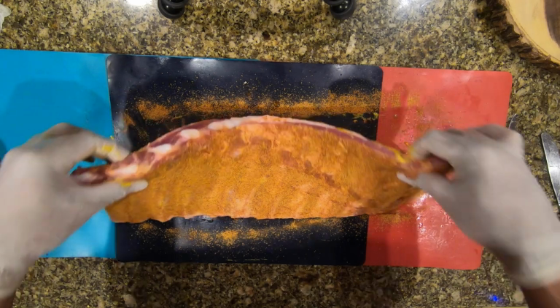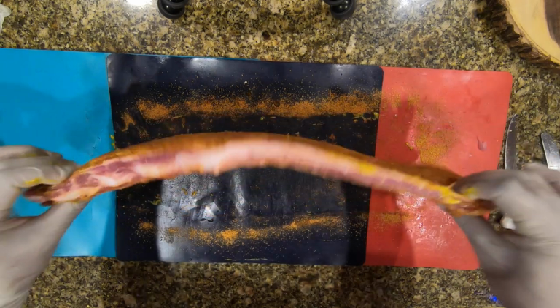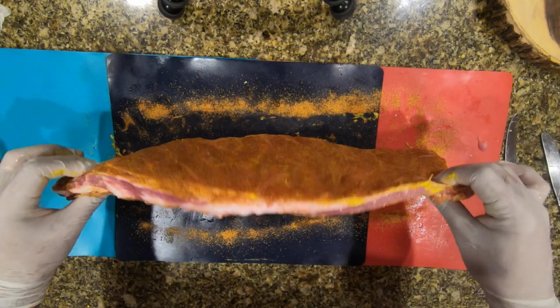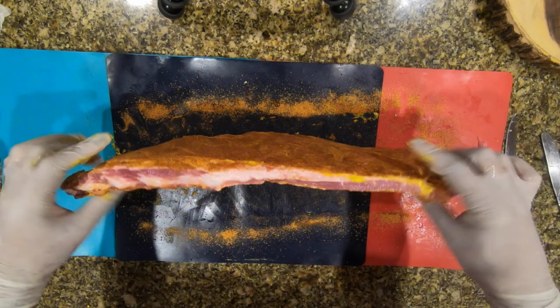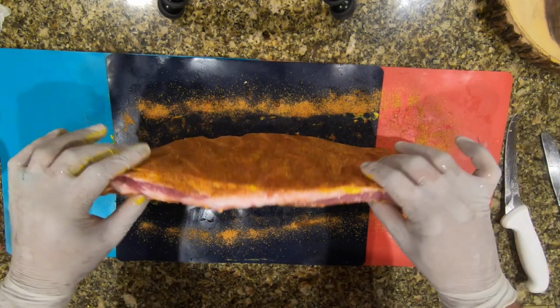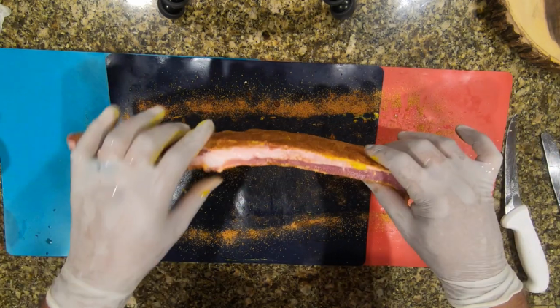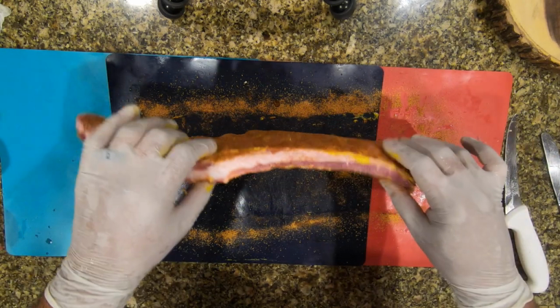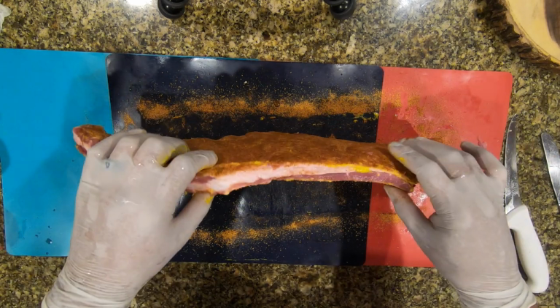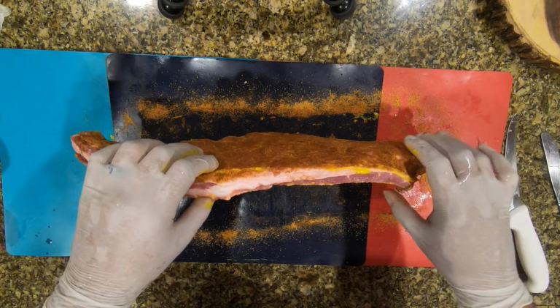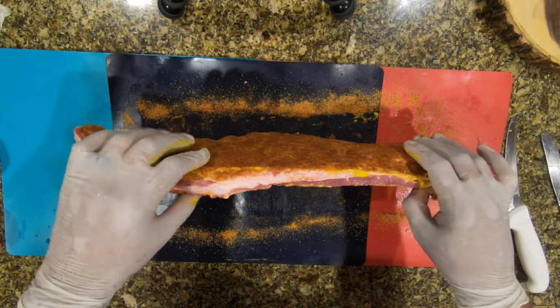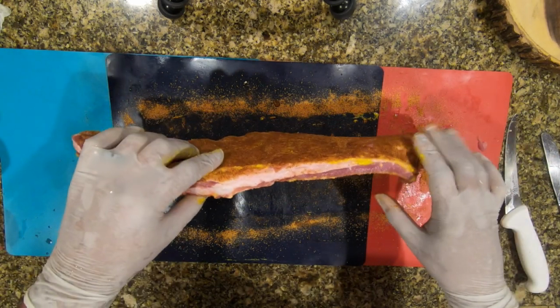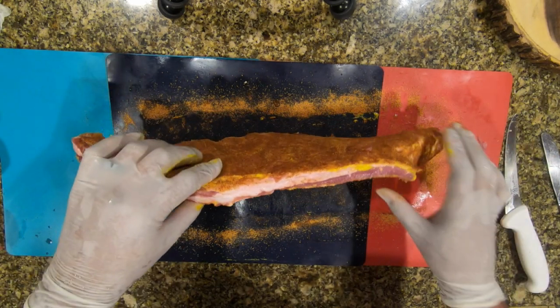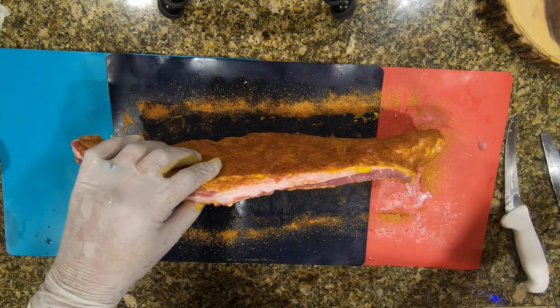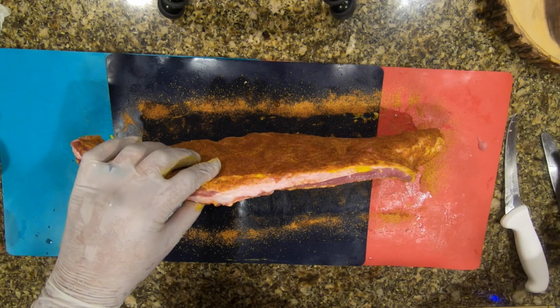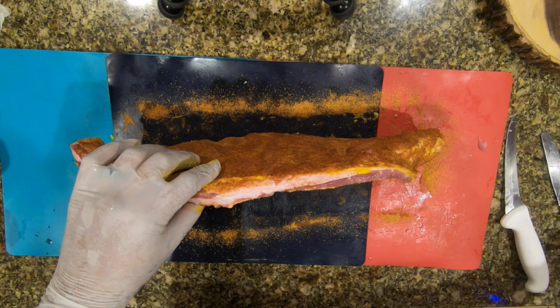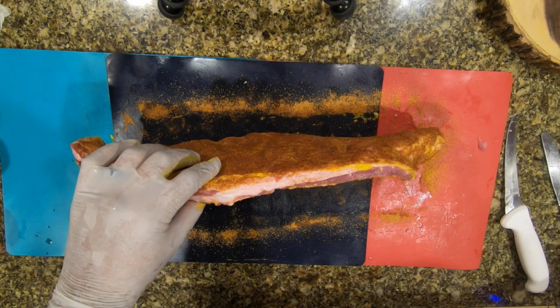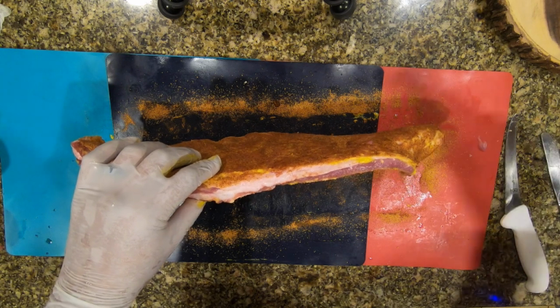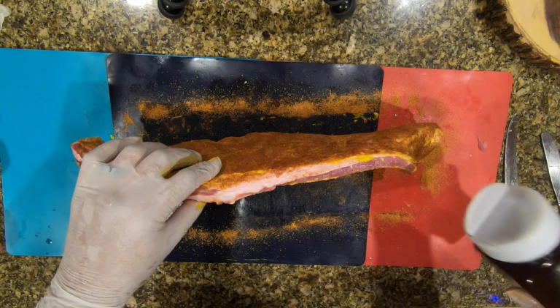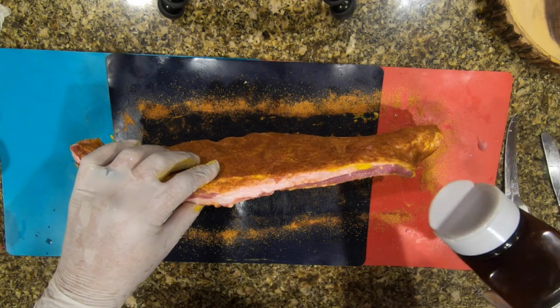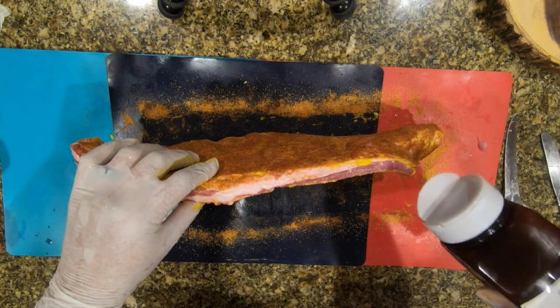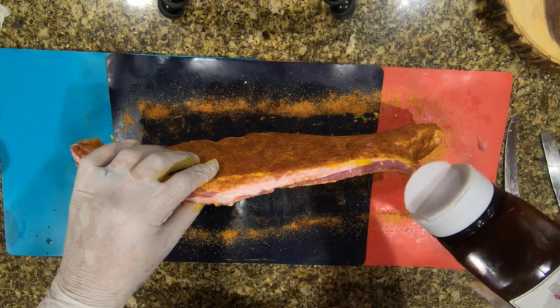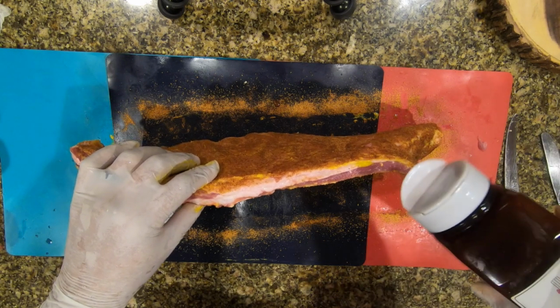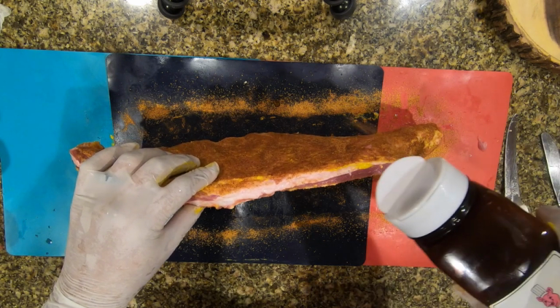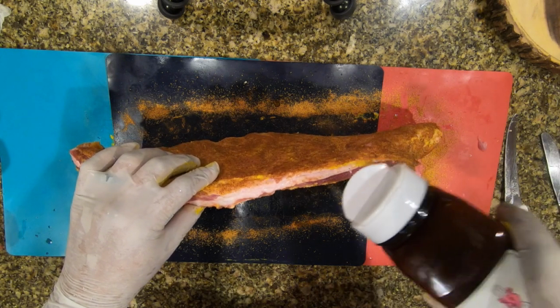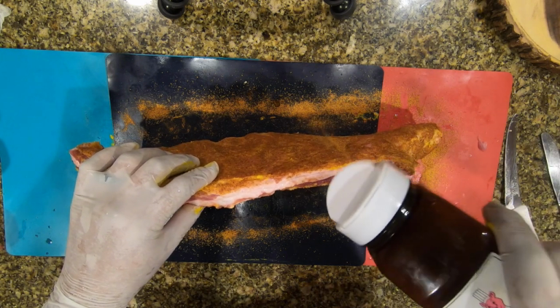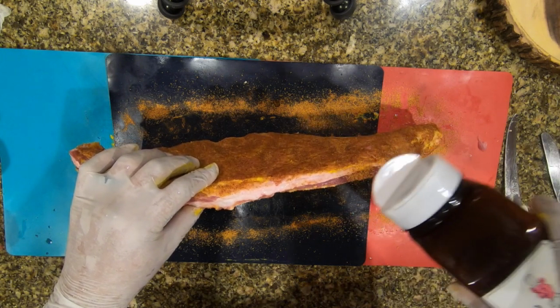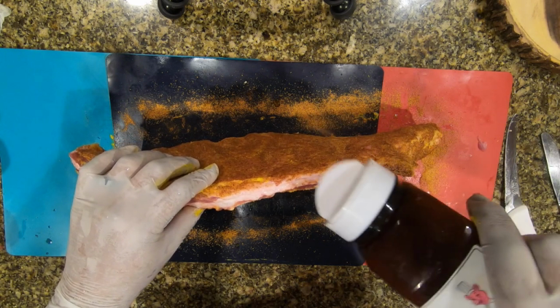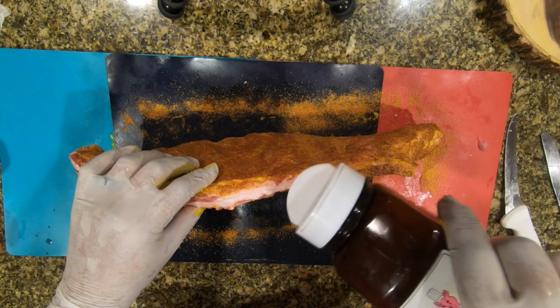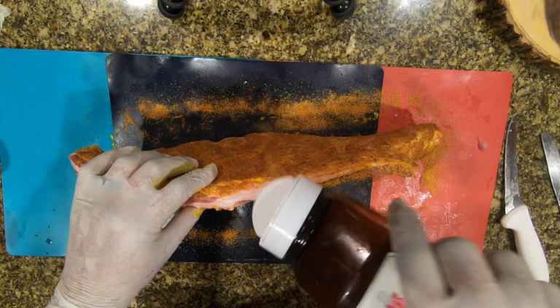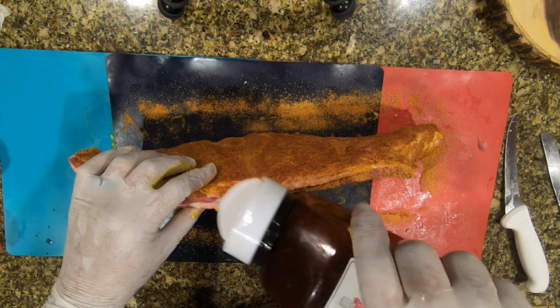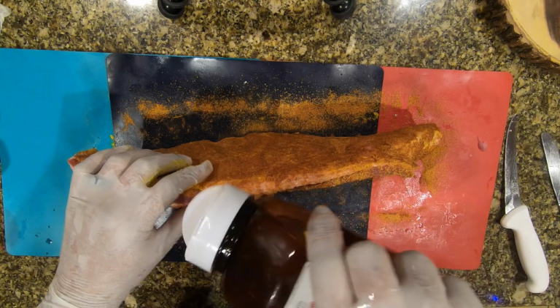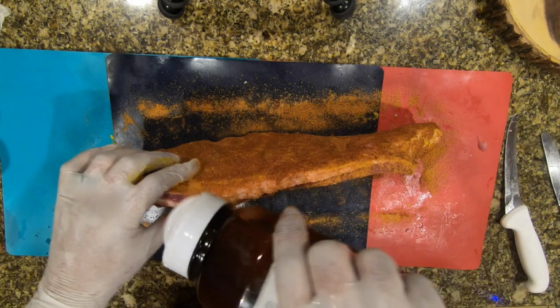One more thing — make sure you get the sides. A lot of people just put the rub on the top and bottom and don't get those sides, but trust me, you're tasting every part of that rib once you bite into it.